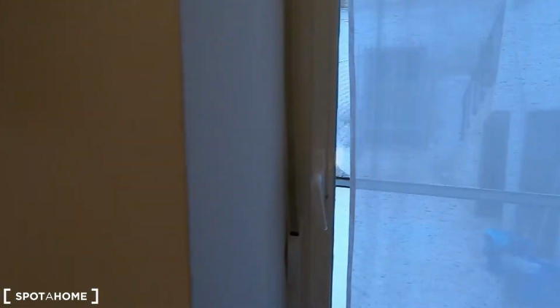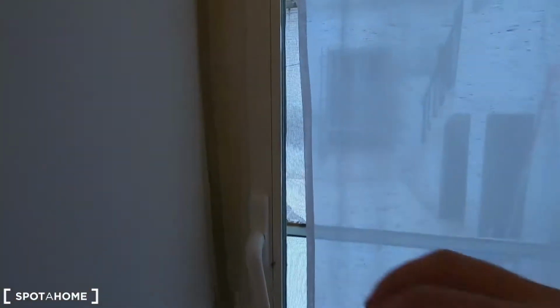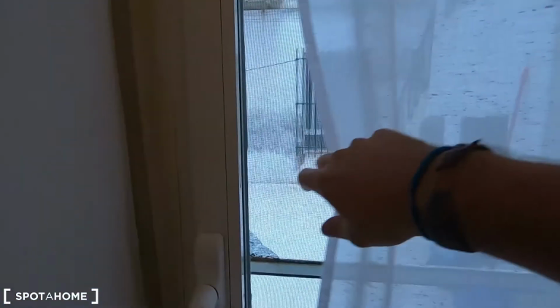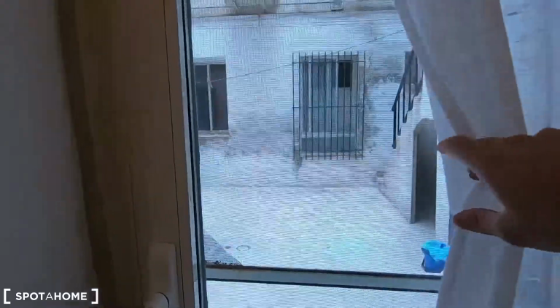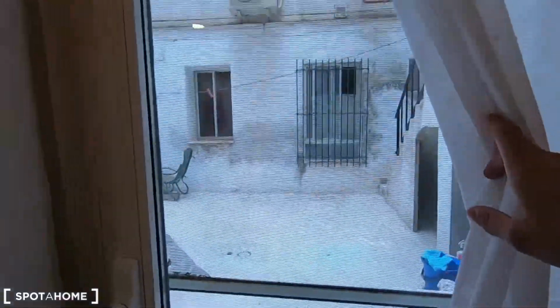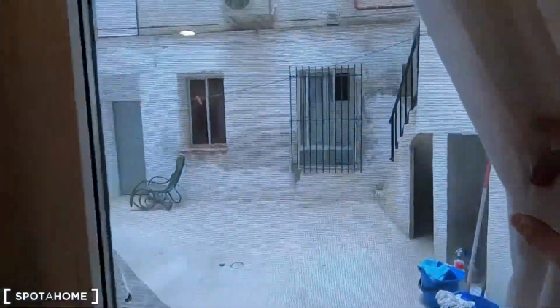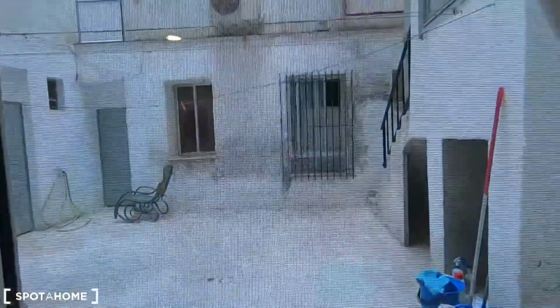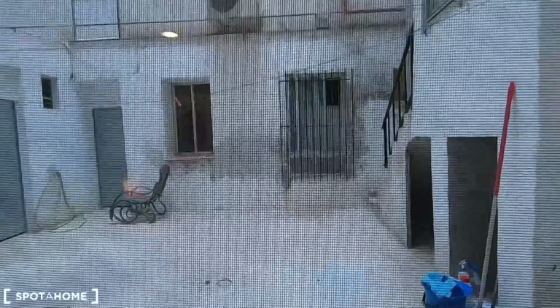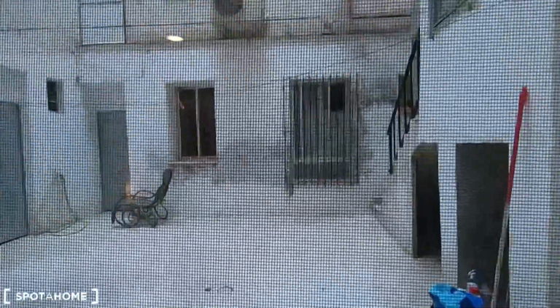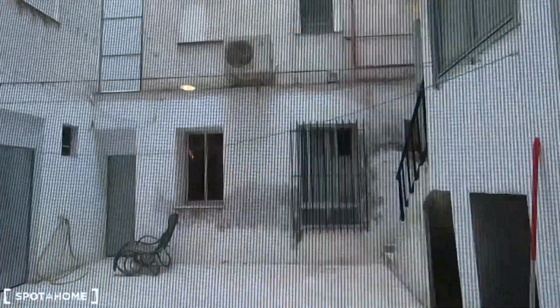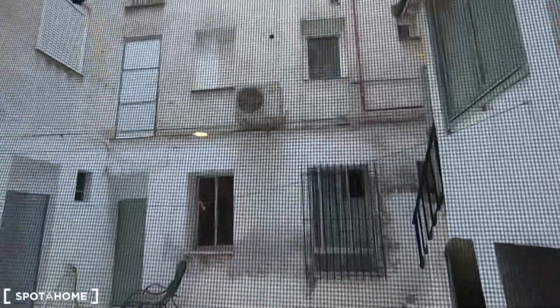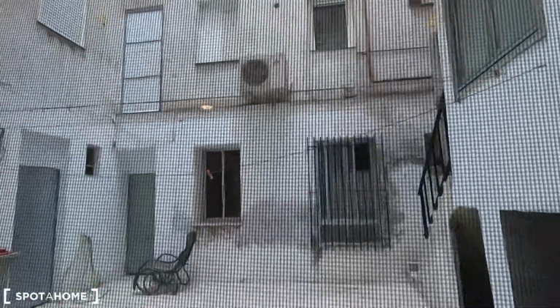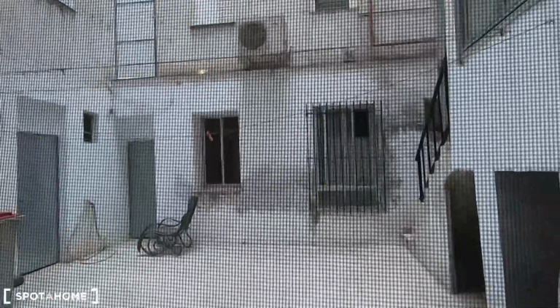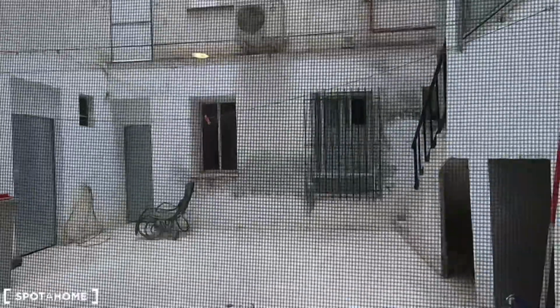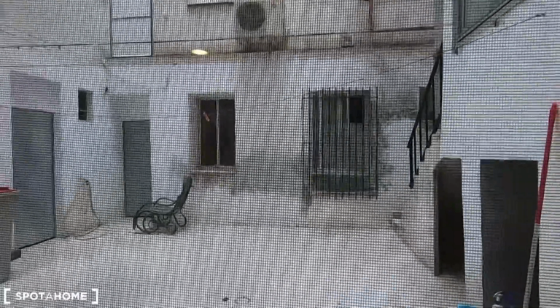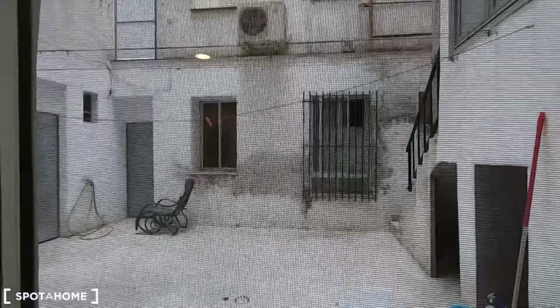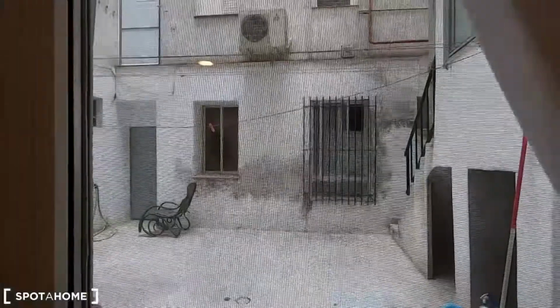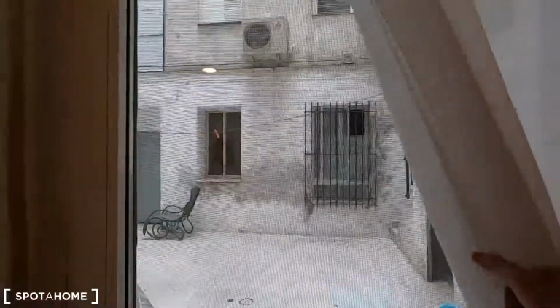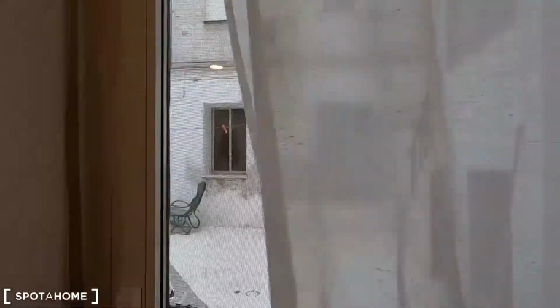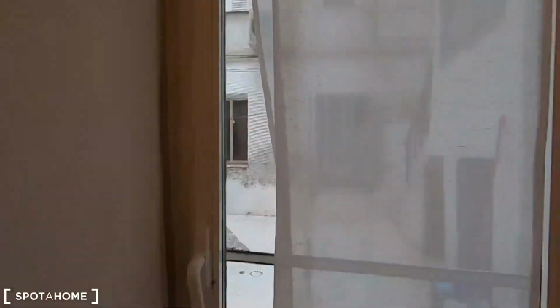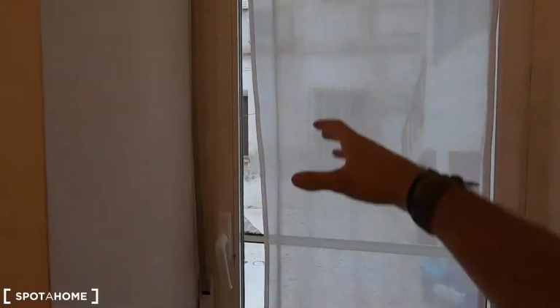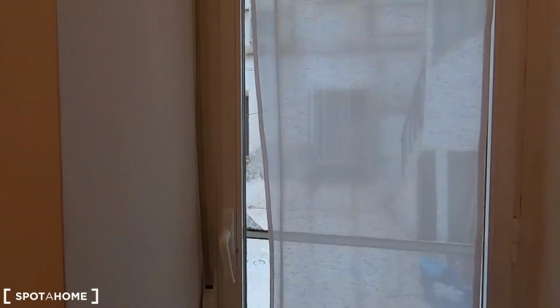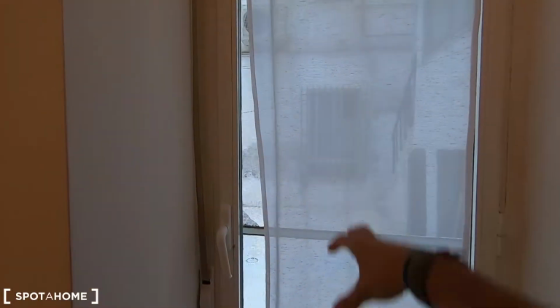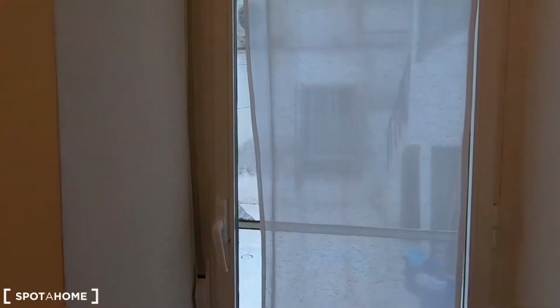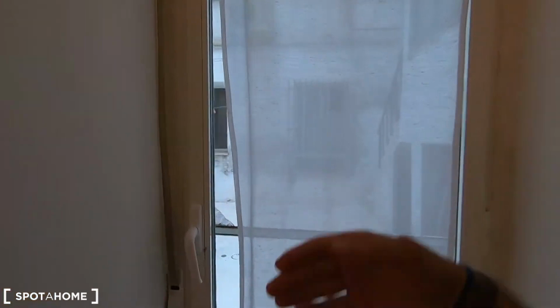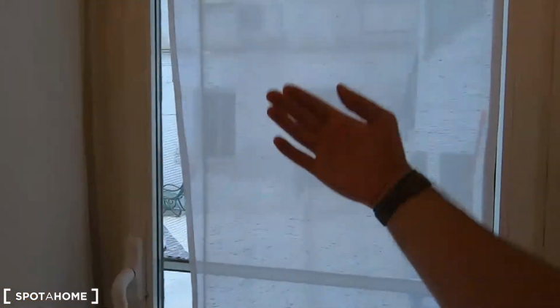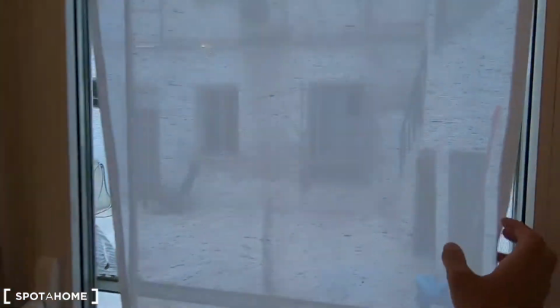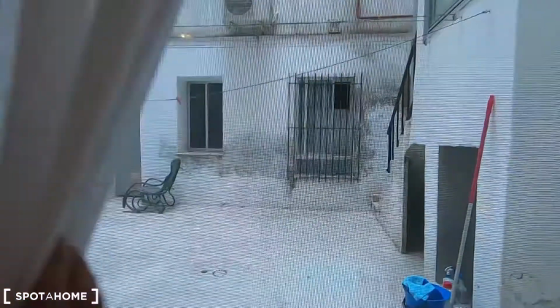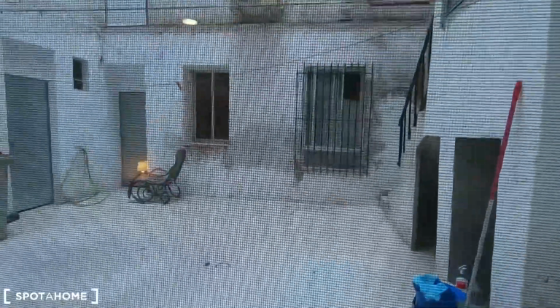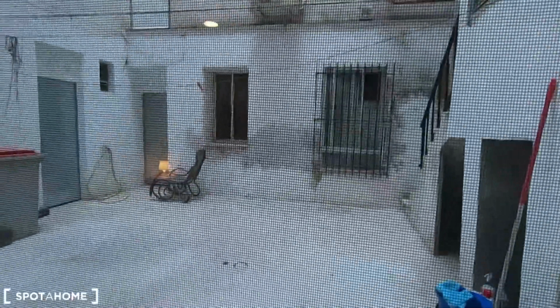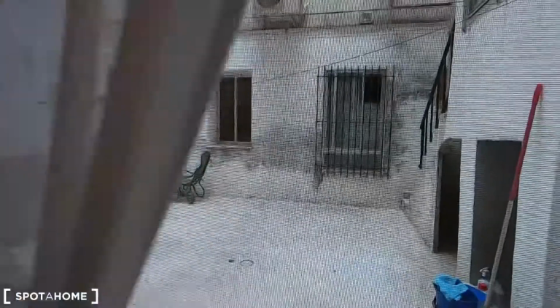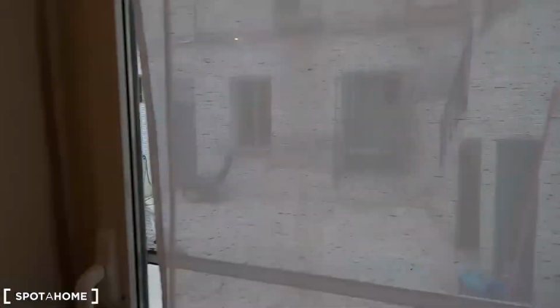Let me show you this — you can ventilate your property from here. You don't have access to this interior patio, so you can use this door just like a window, but access inside is not allowed.